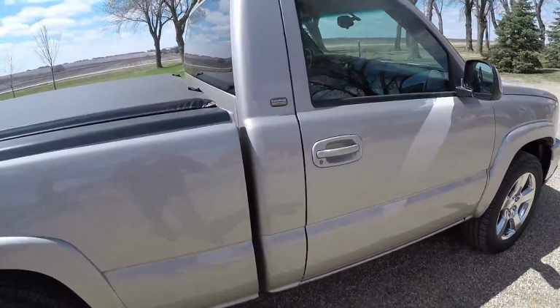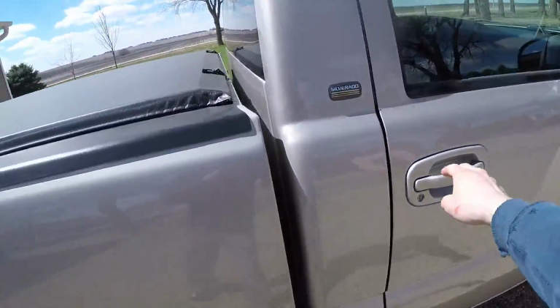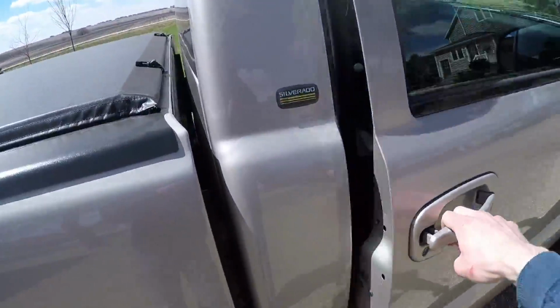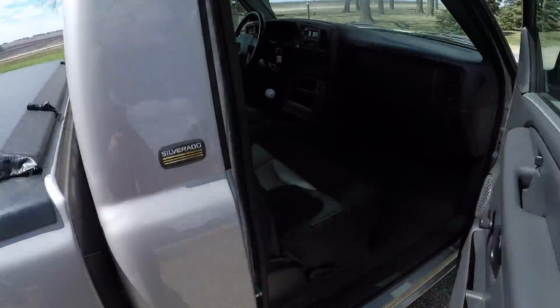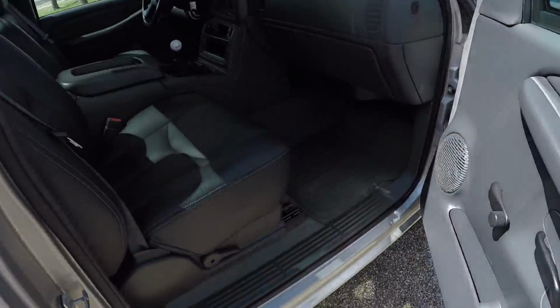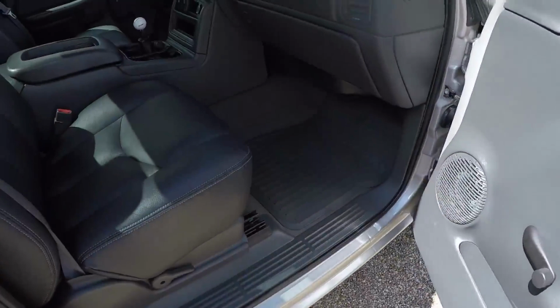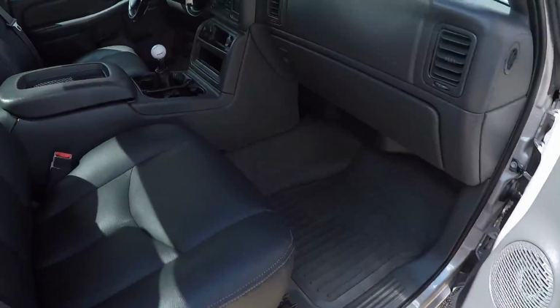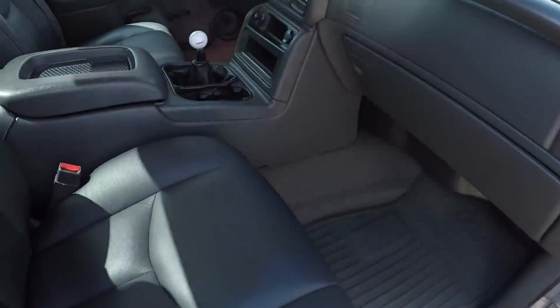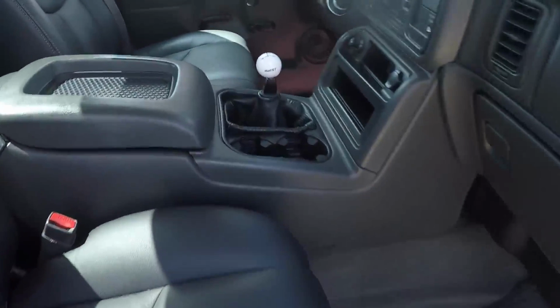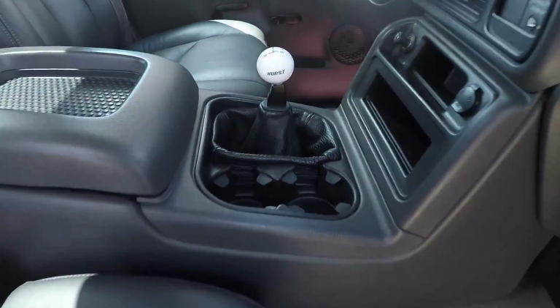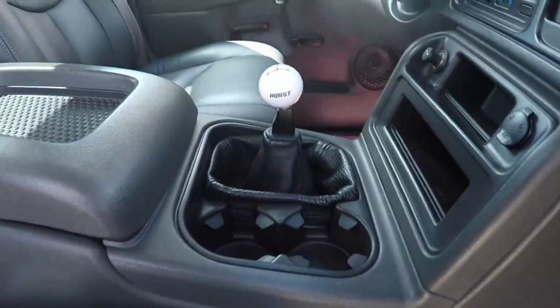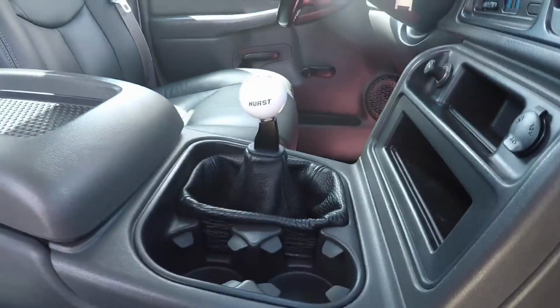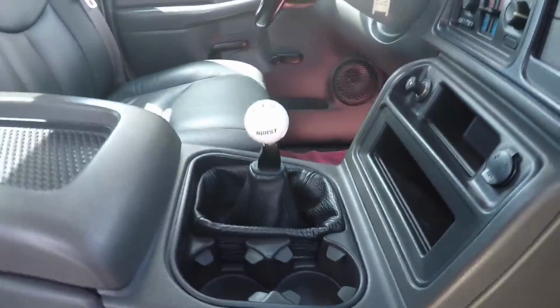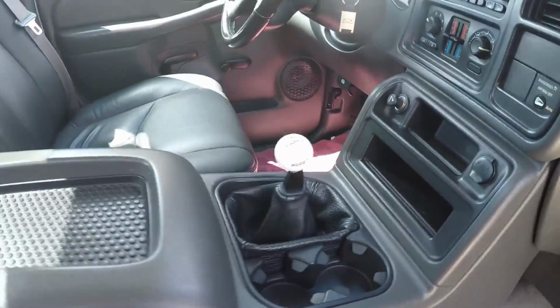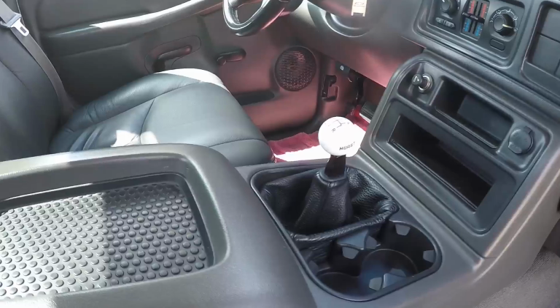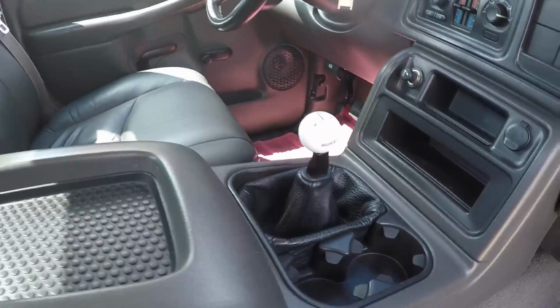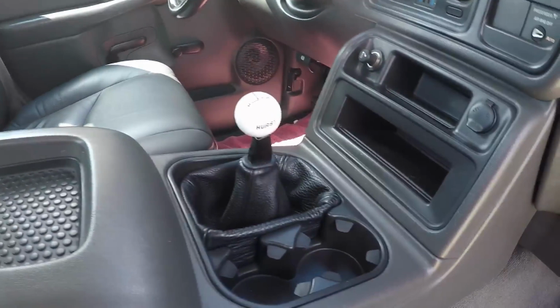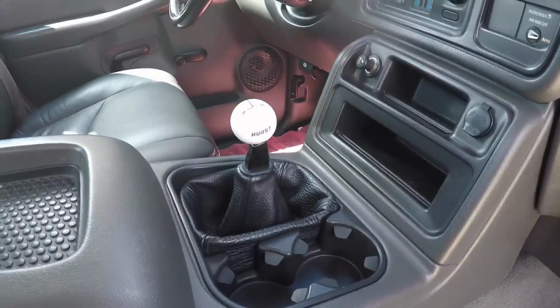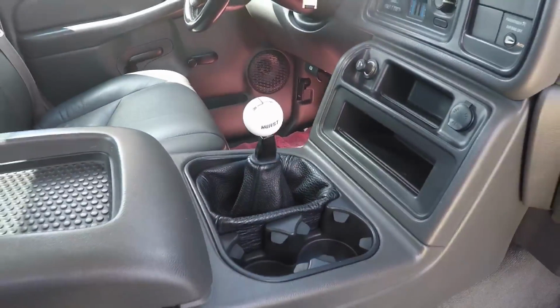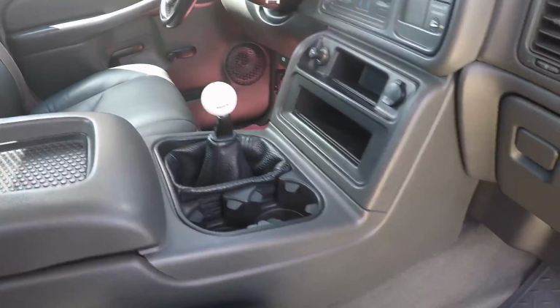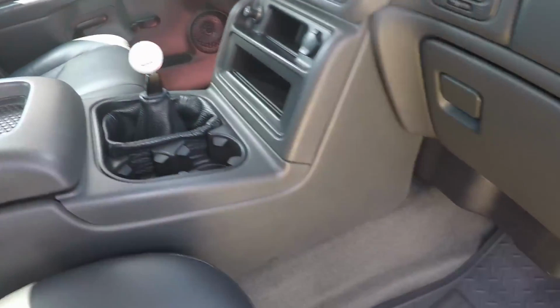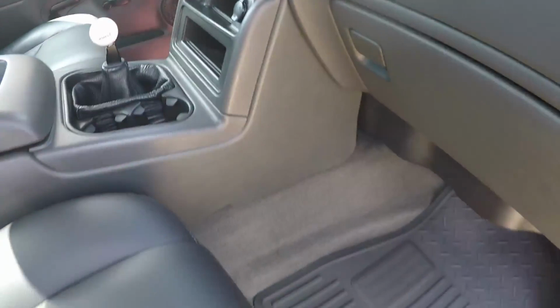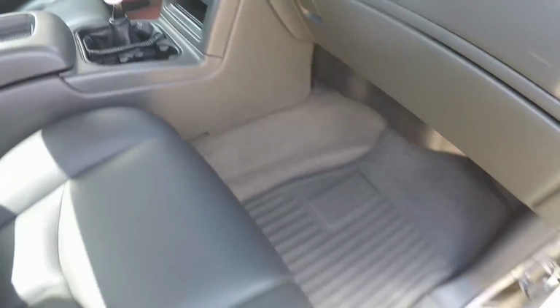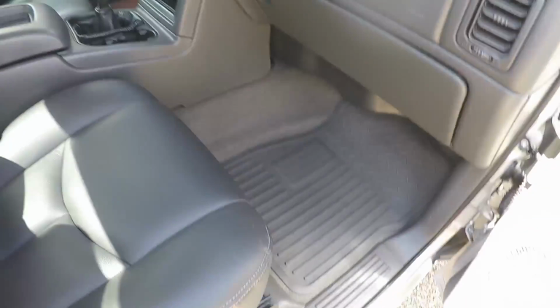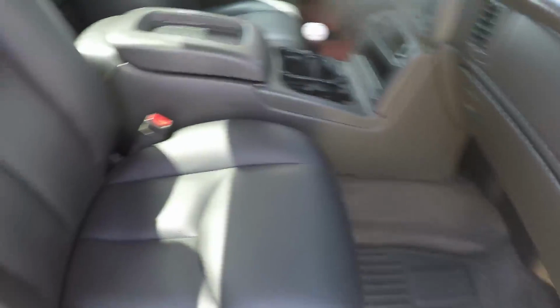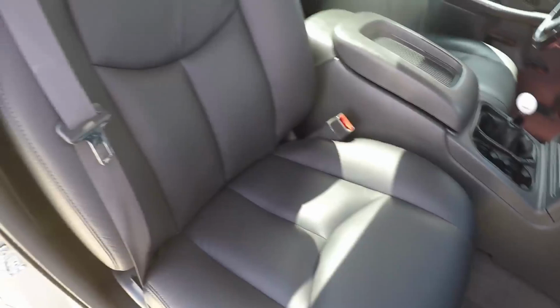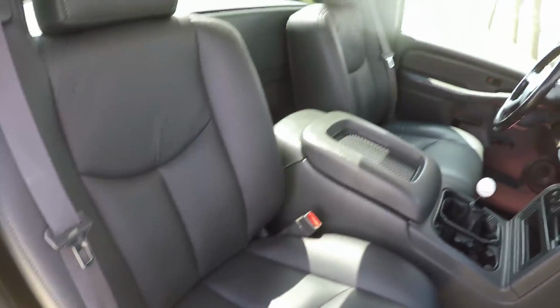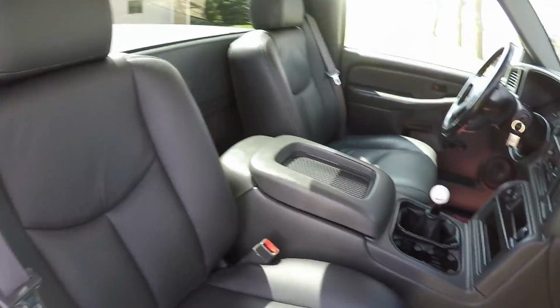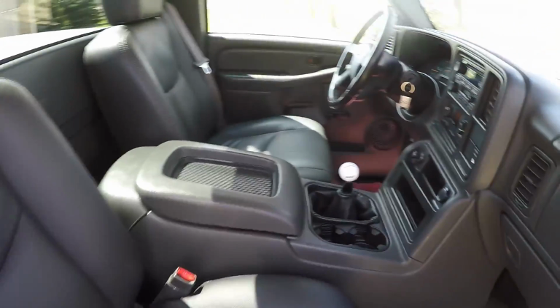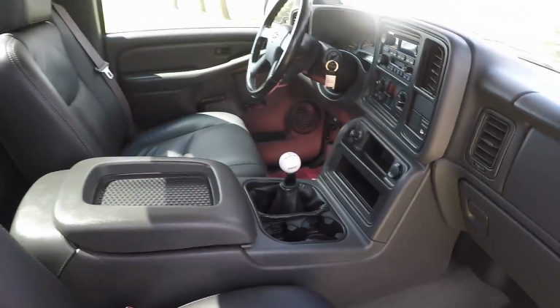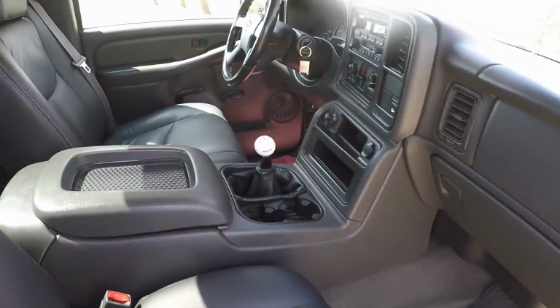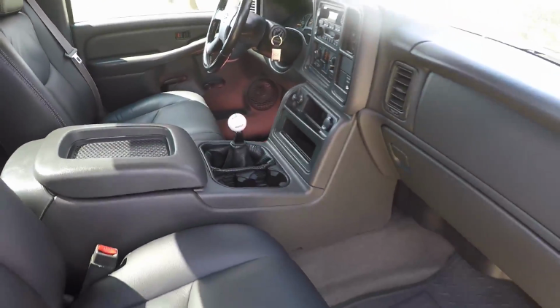I'll give a little update on the interior - see what the shifter looks like in the daylight. MGW flat stick - still looking good.